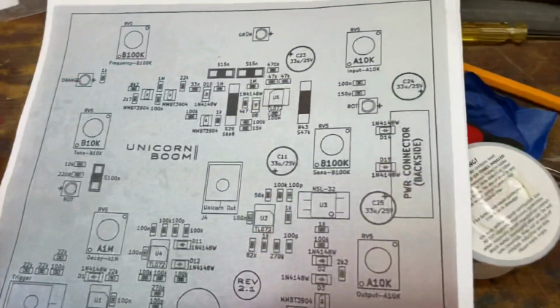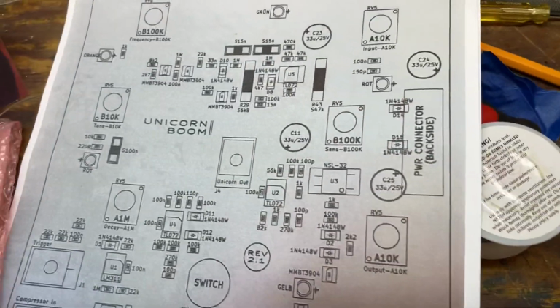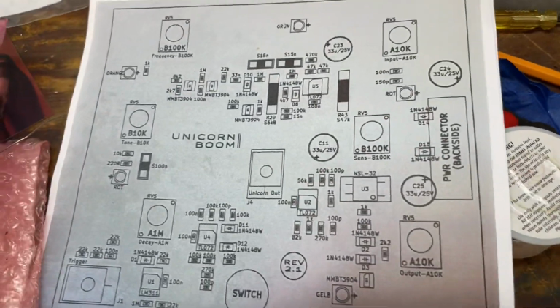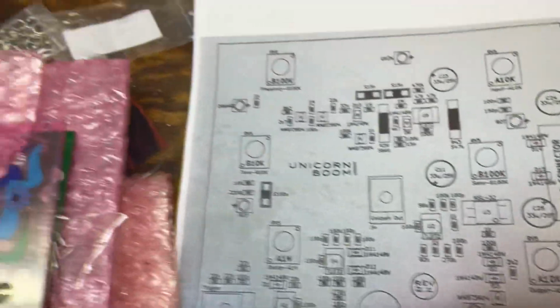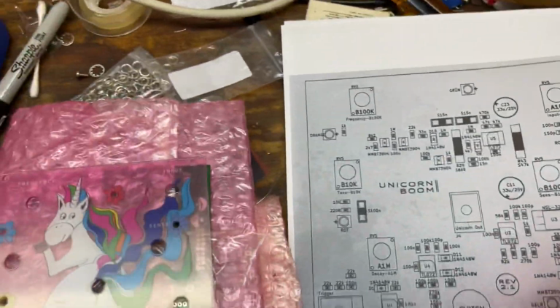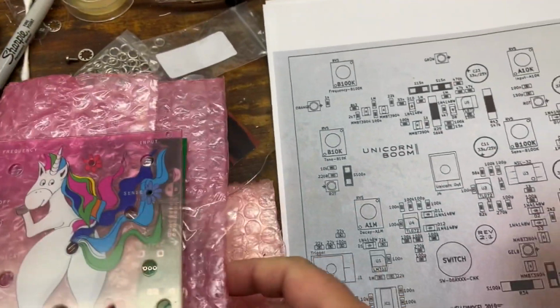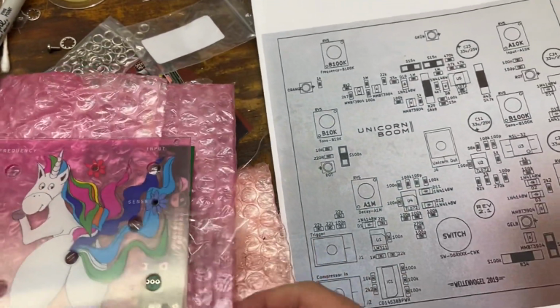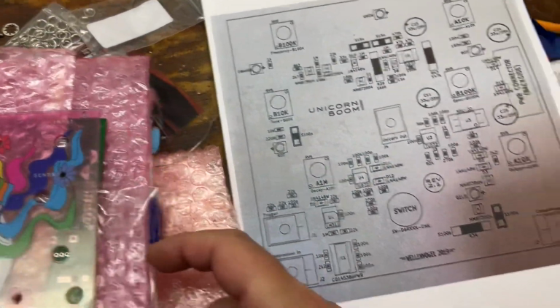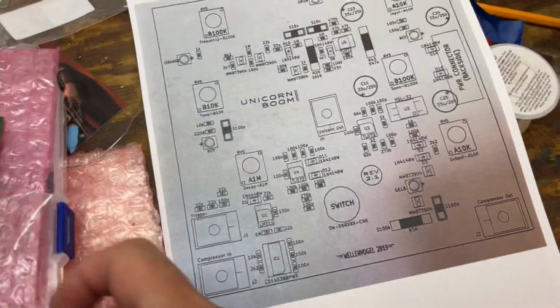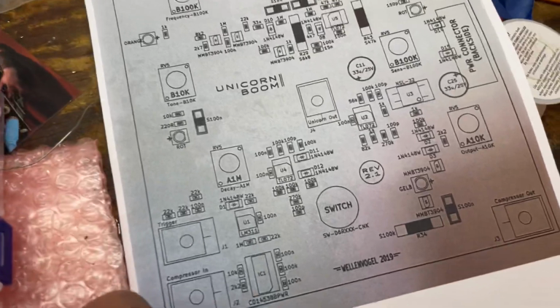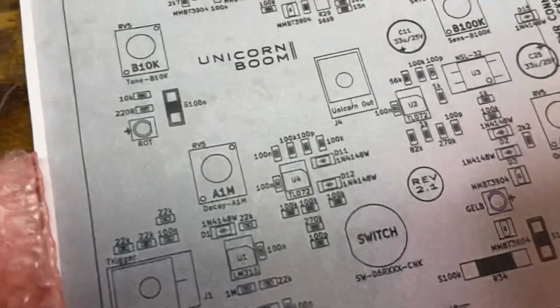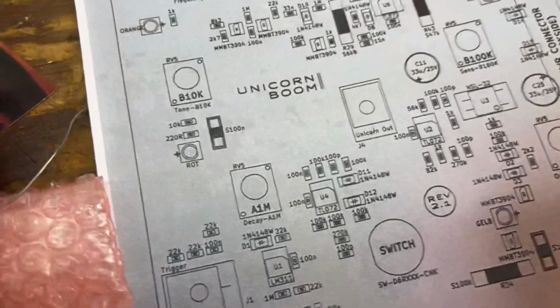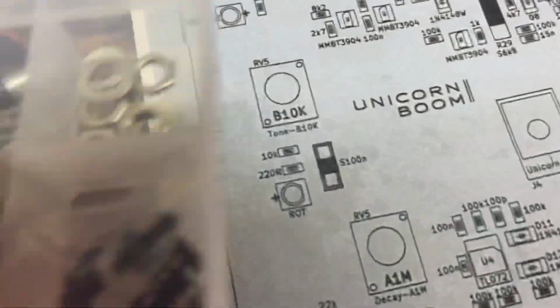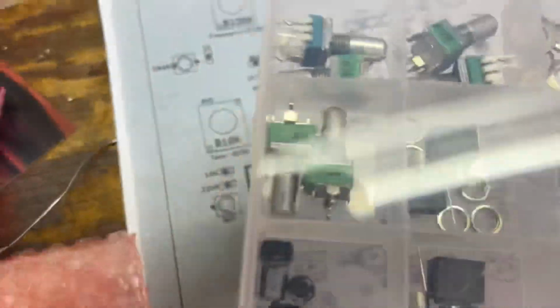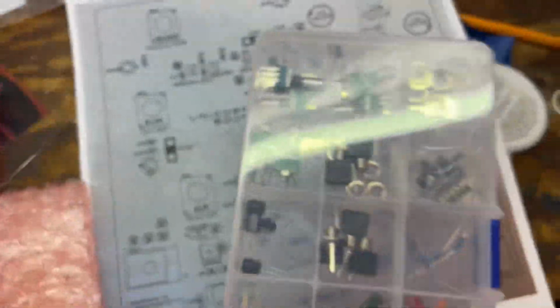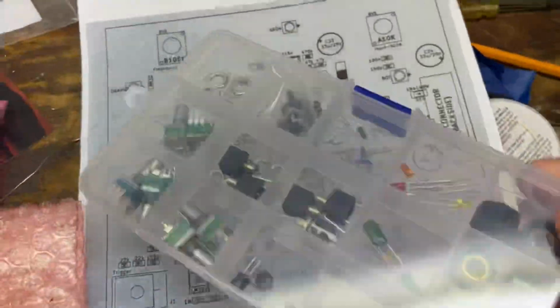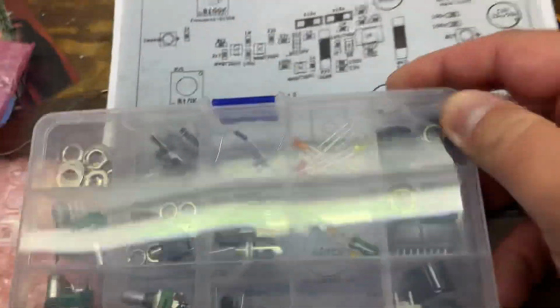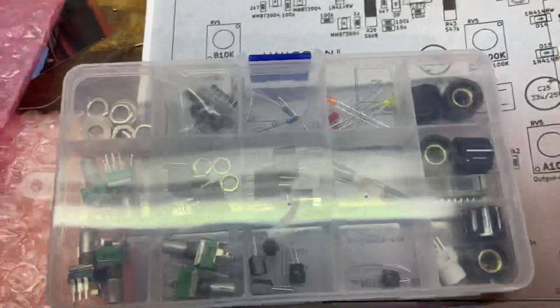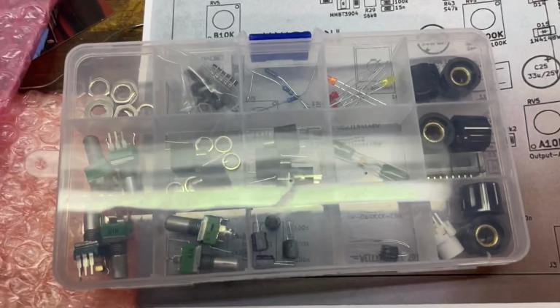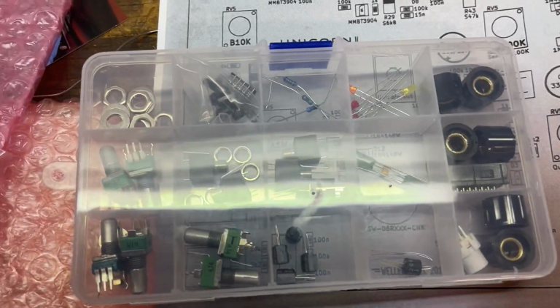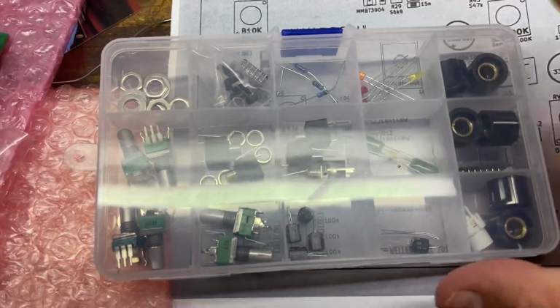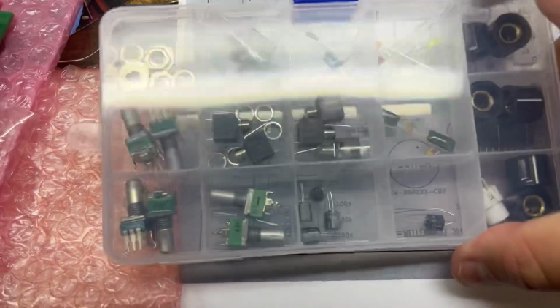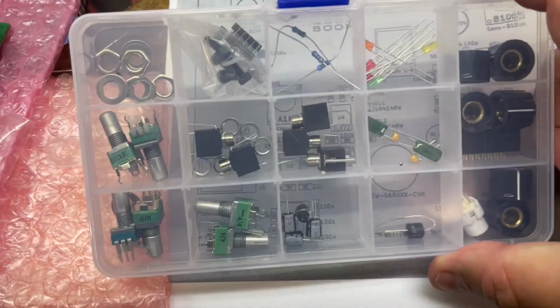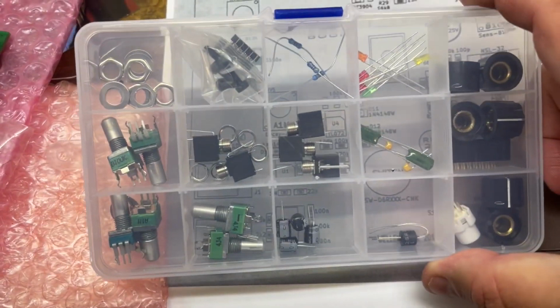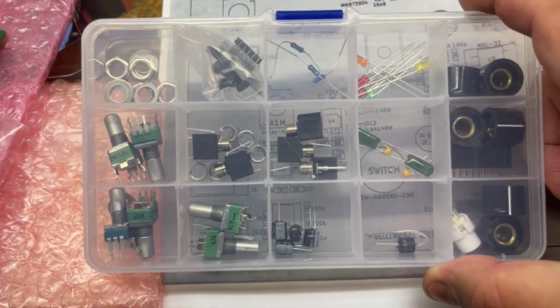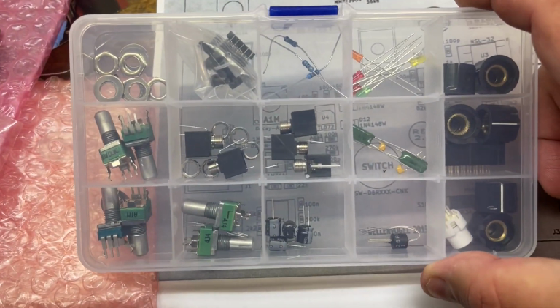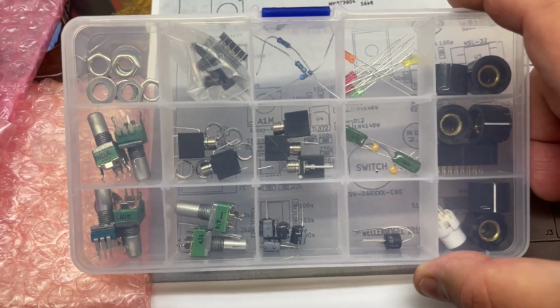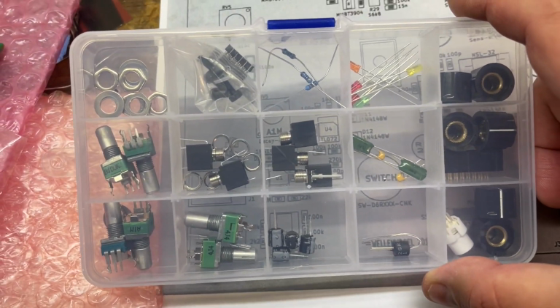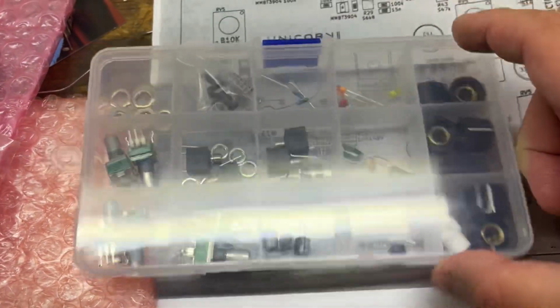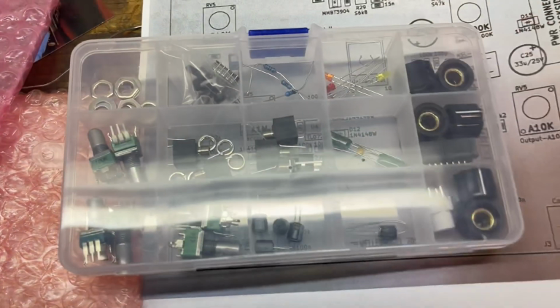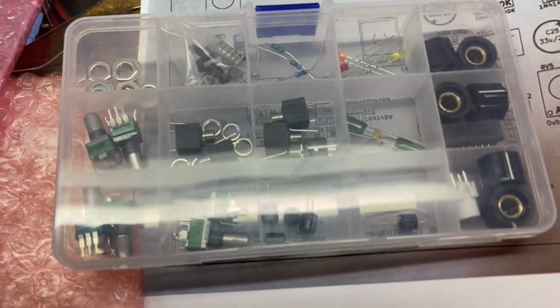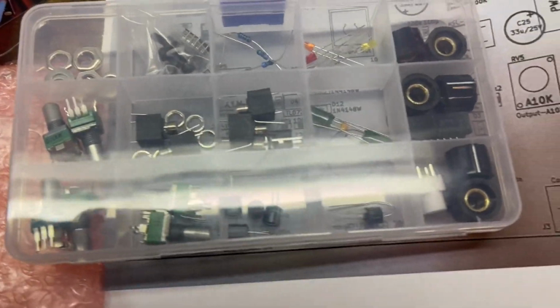Looking at the schematic here, I've got the parts labeled, and then there's the nicely put-together box. This should be pretty straightforward. I'm looking forward to this — it should be easy. All right, here we go.